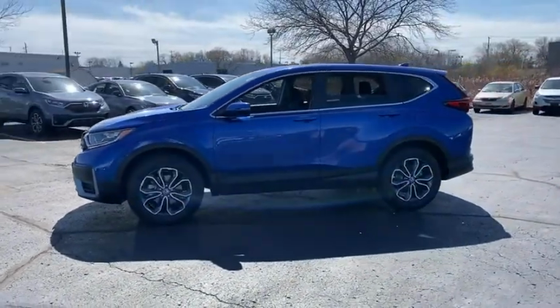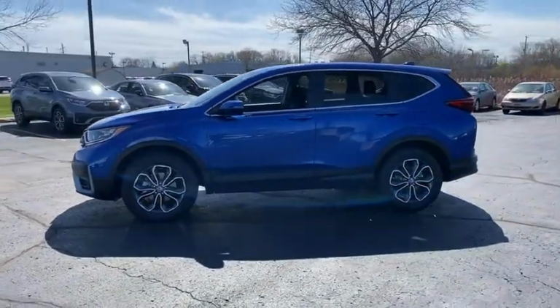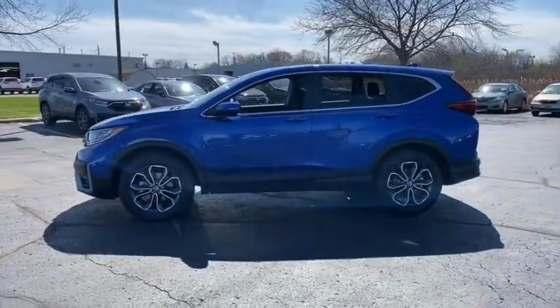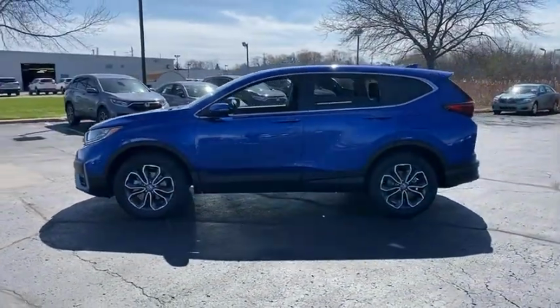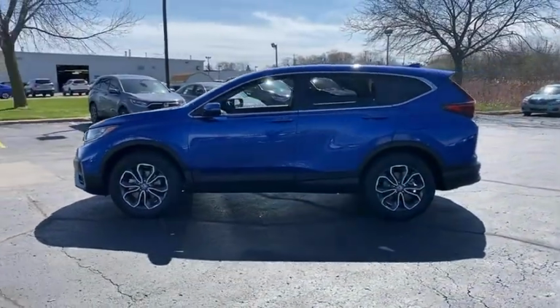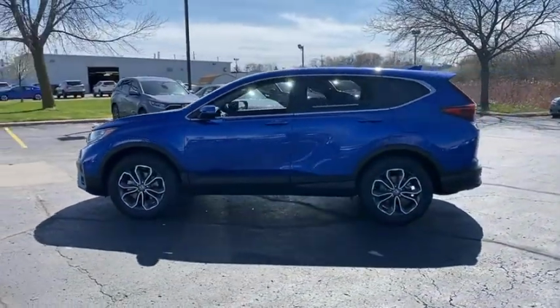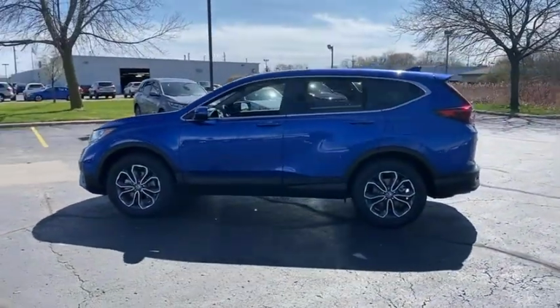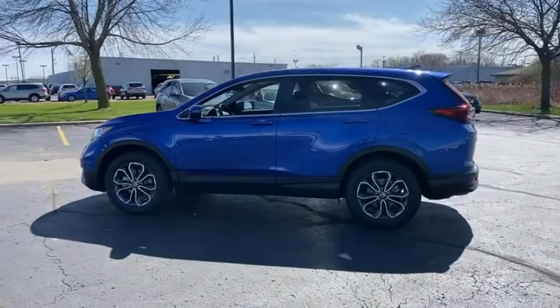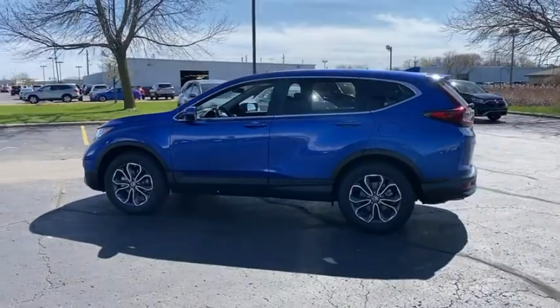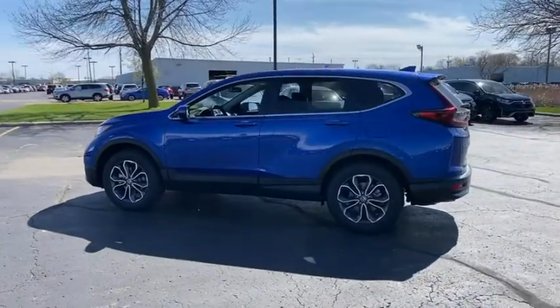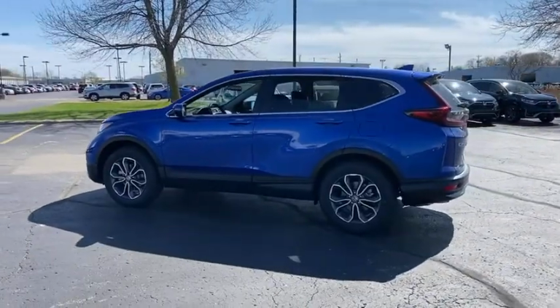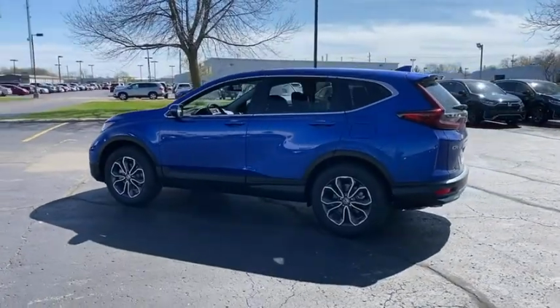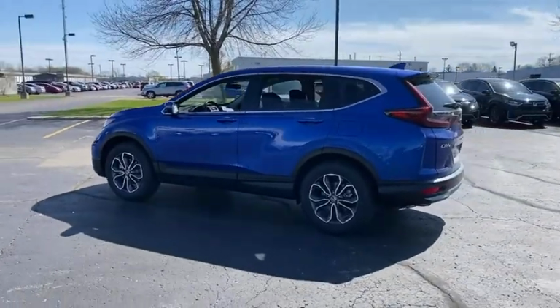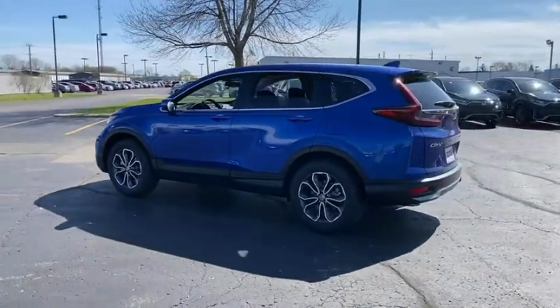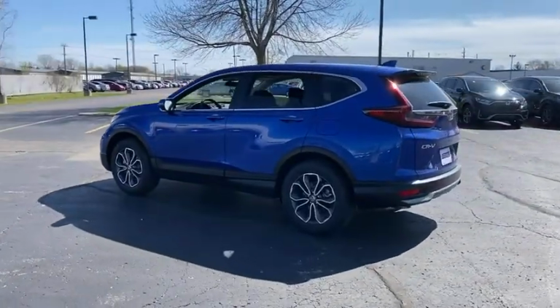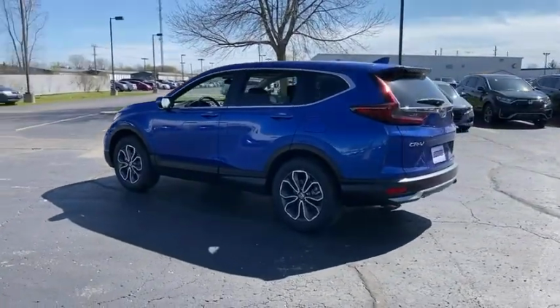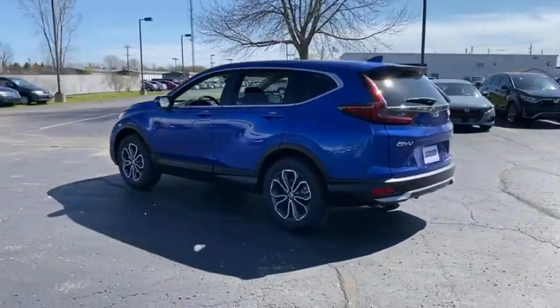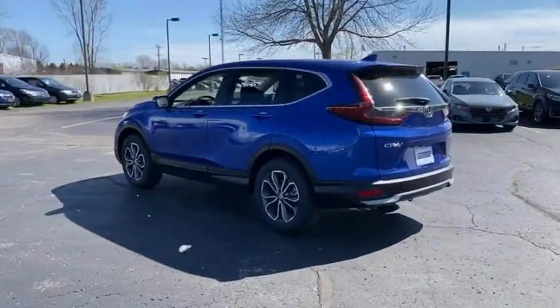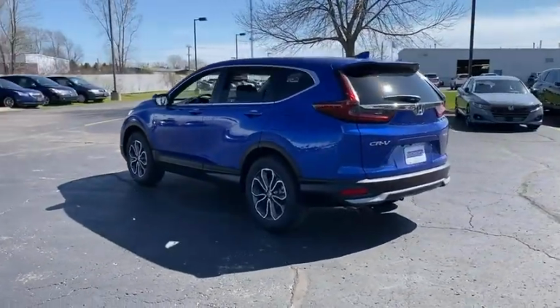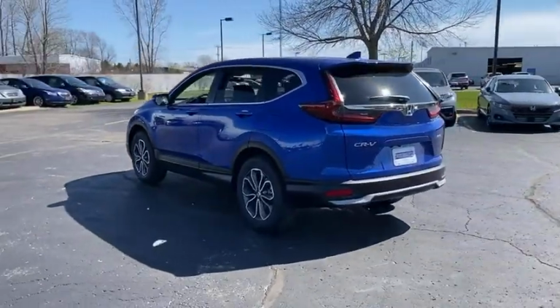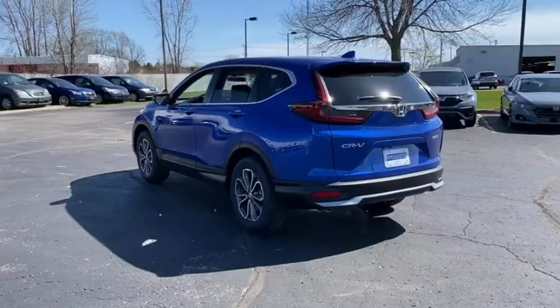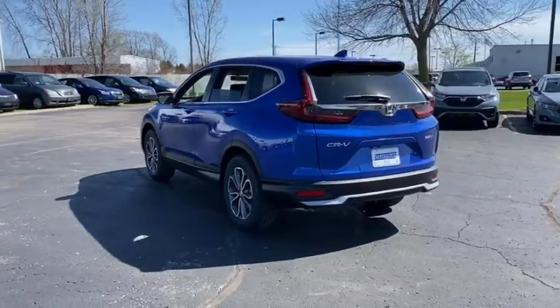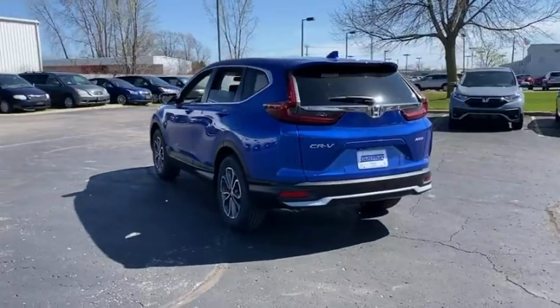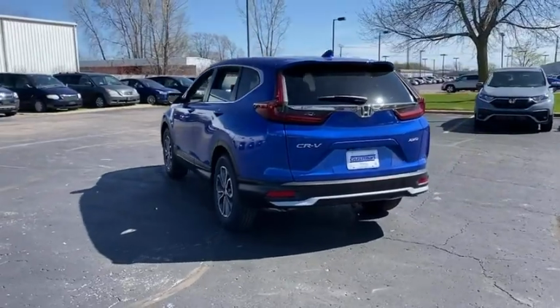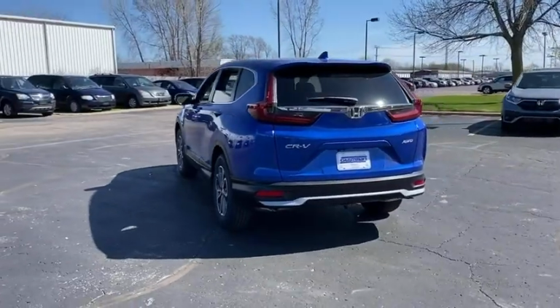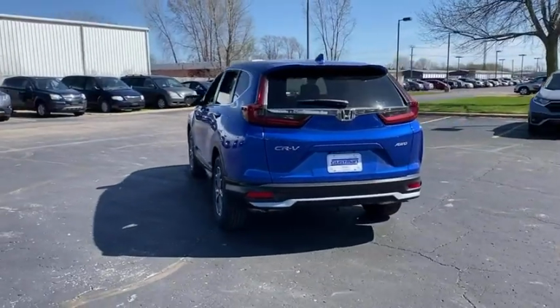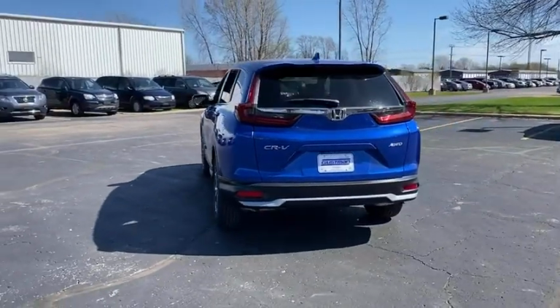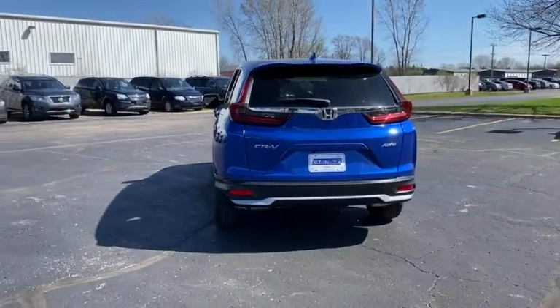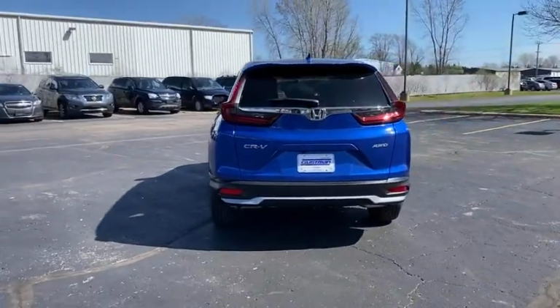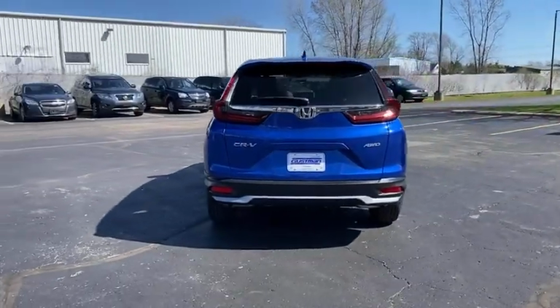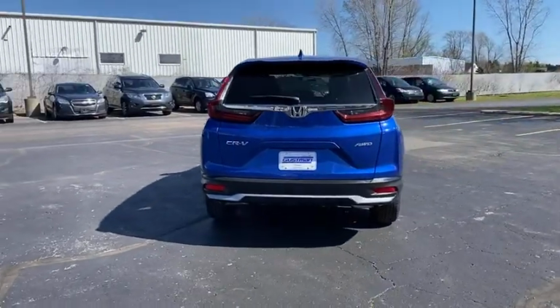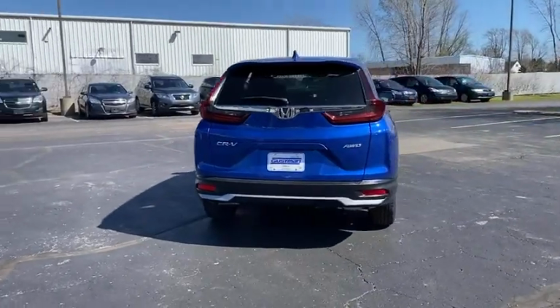Here are some of this vehicle's great options: tire pressure monitor, turbocharged, heated mirrors, all-wheel drive, aluminum wheels, rear spoiler, remote engine start, brake assist, and traction control.